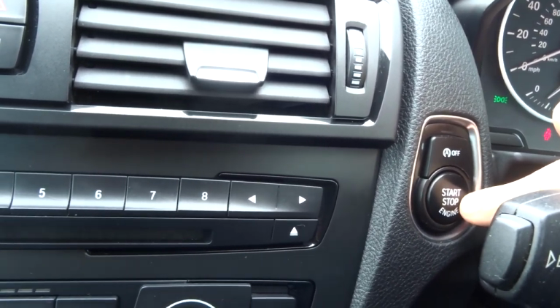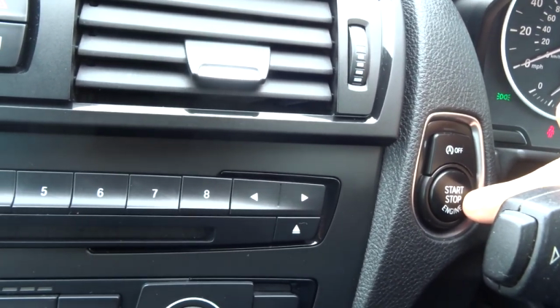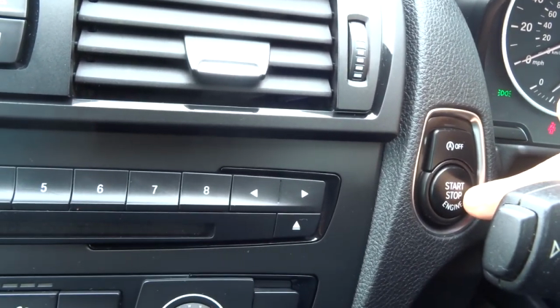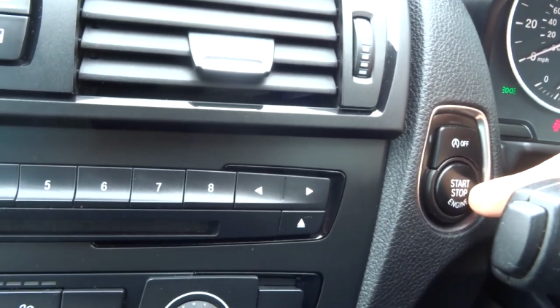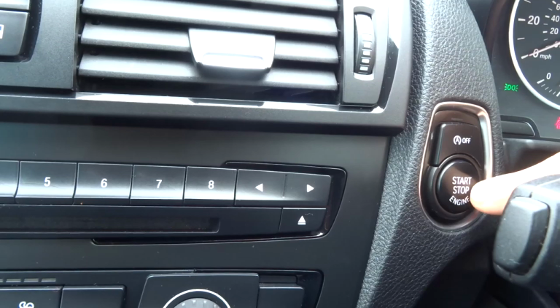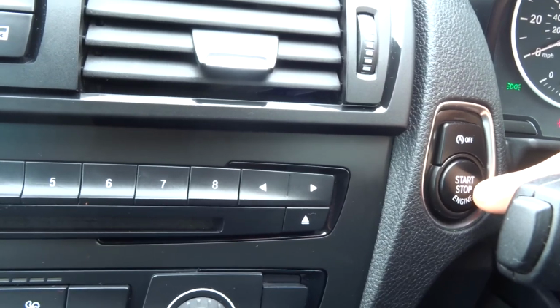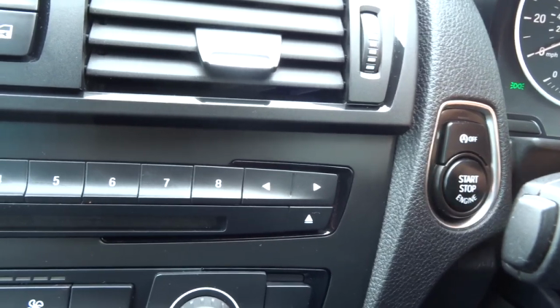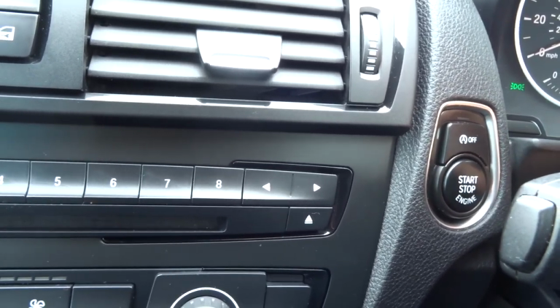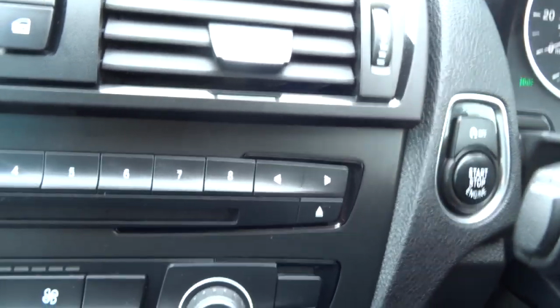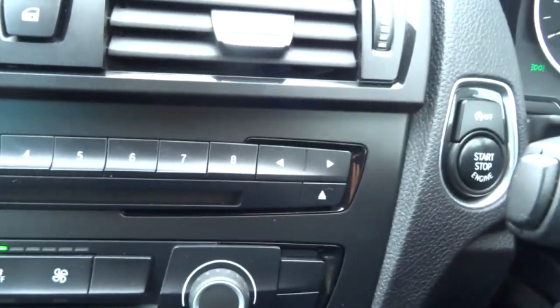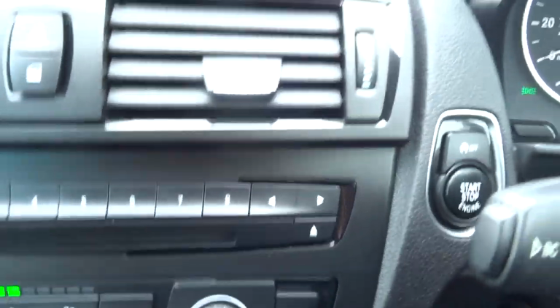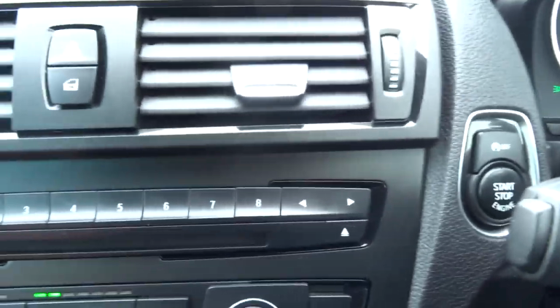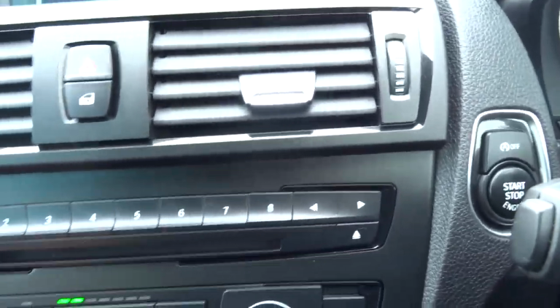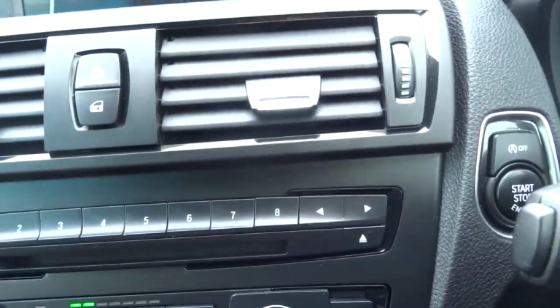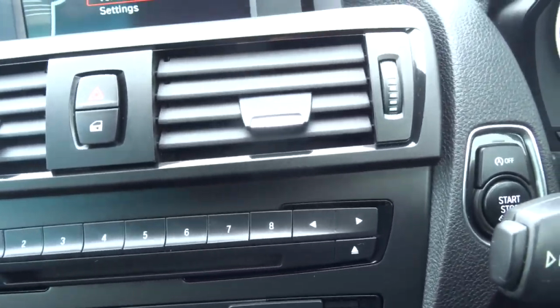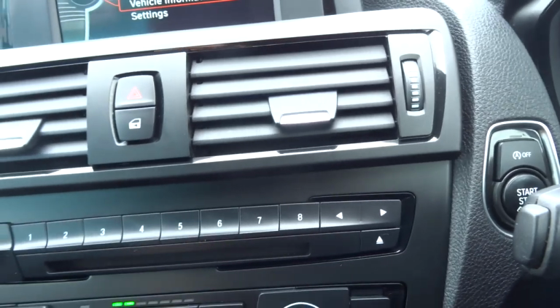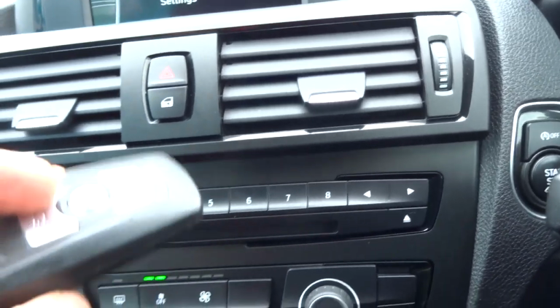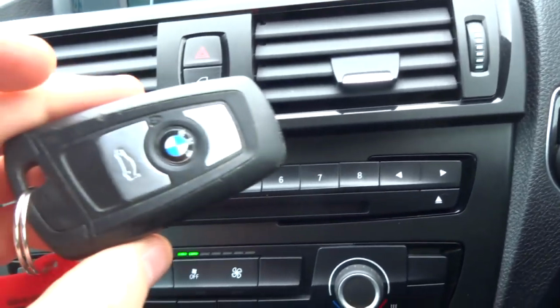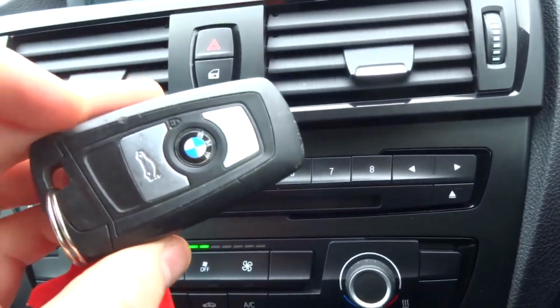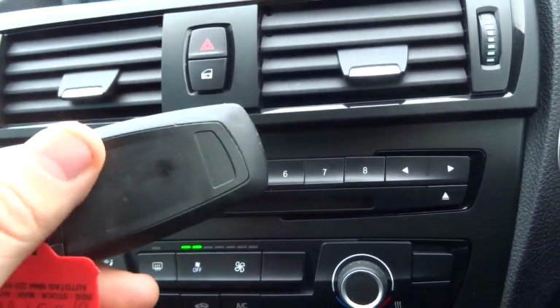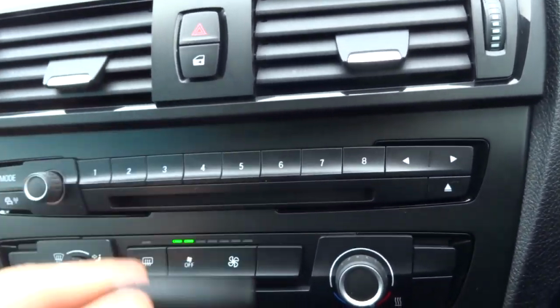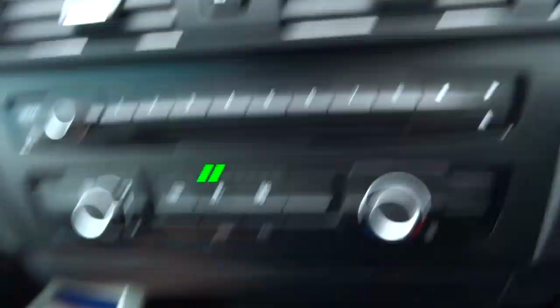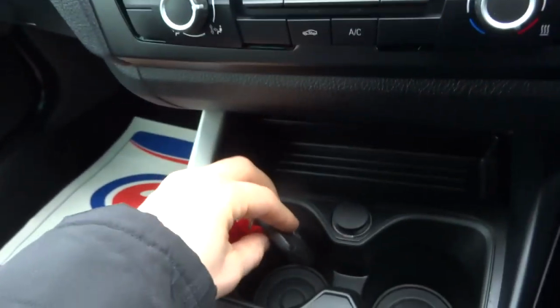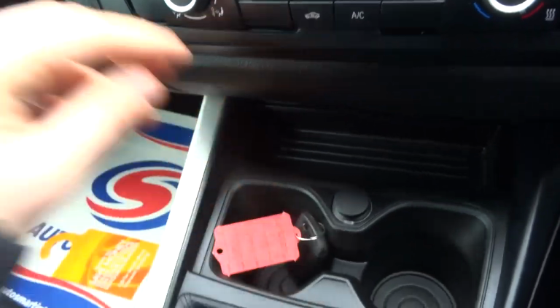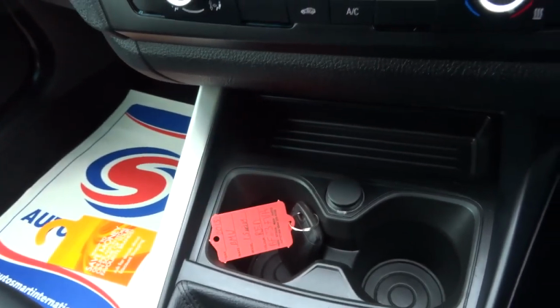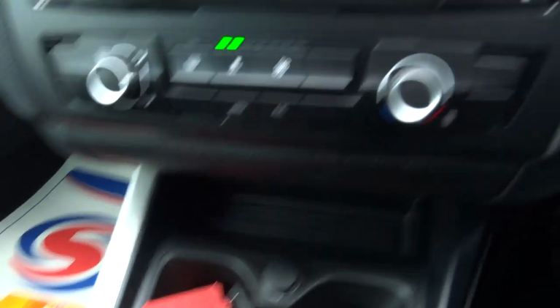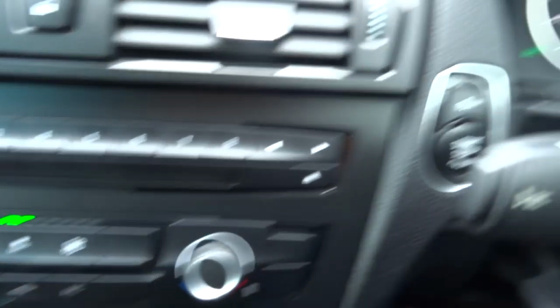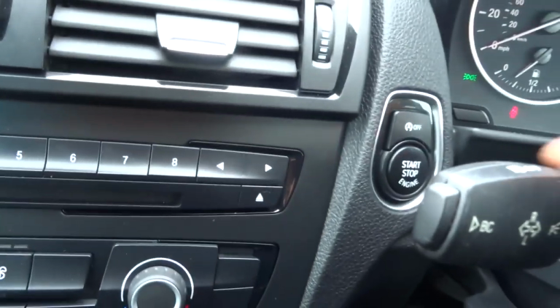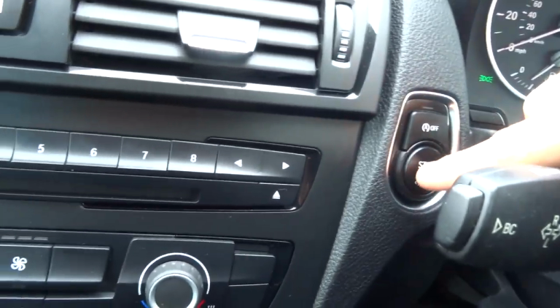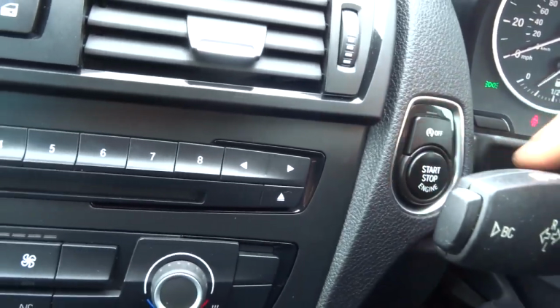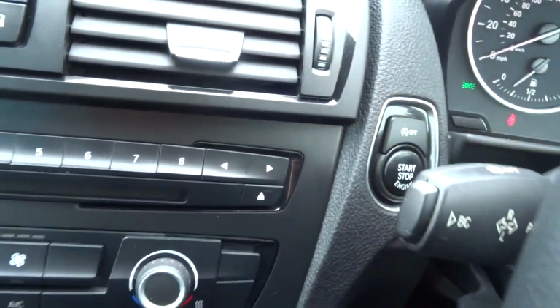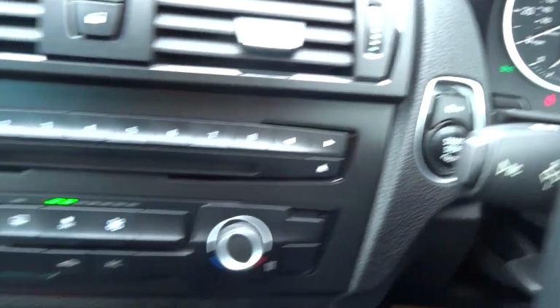Beneath that you've got your start-stop button. It is keyless start, so all you need to do is have the key on your person. Open the door and you can pop the key away, or you can put it just down there. Foot on the clutch, hold it for a couple of seconds, and the engine starts.